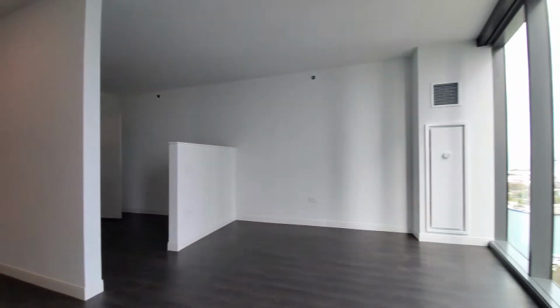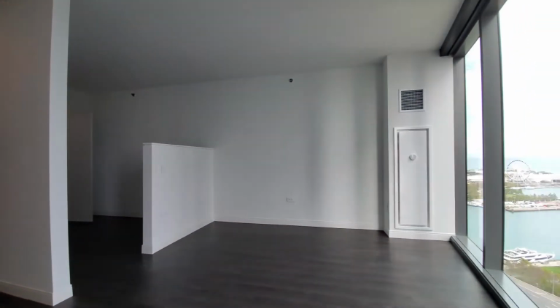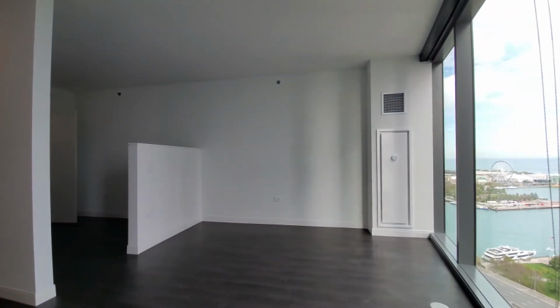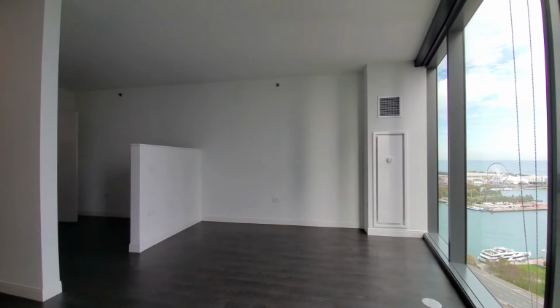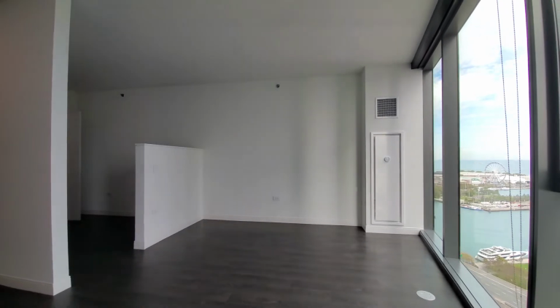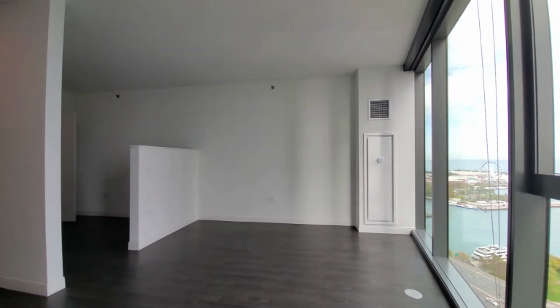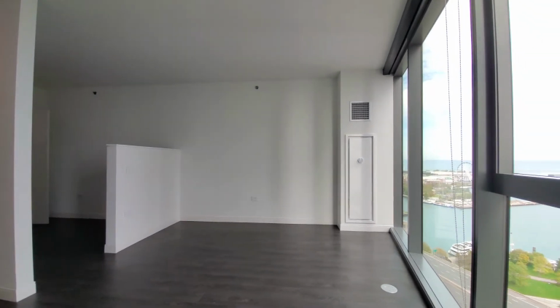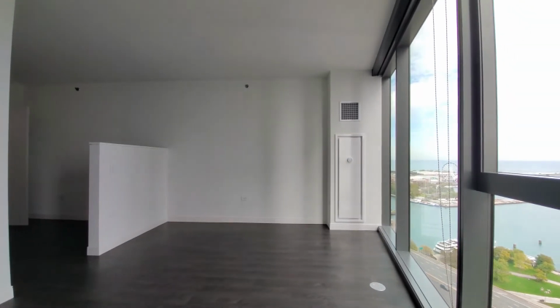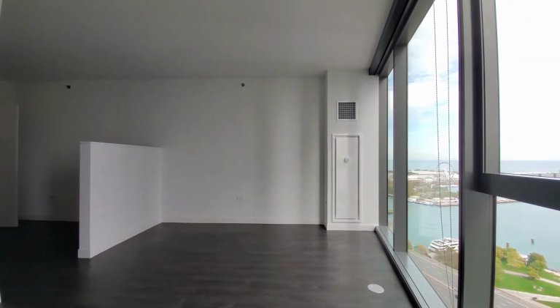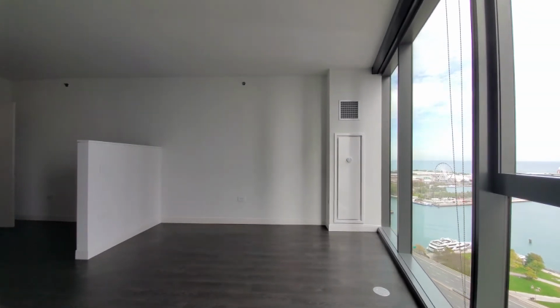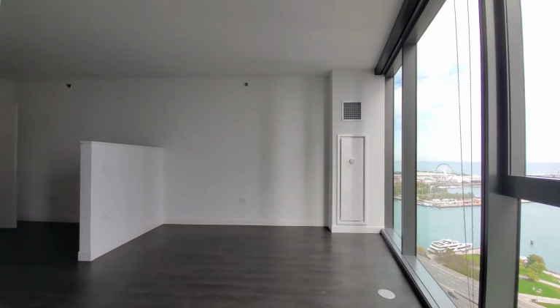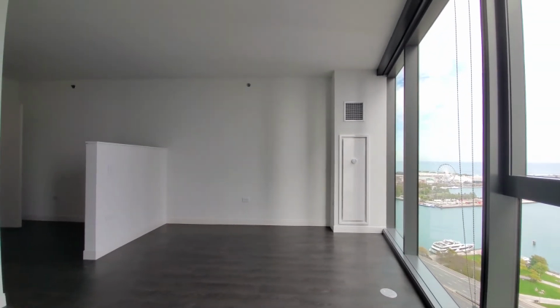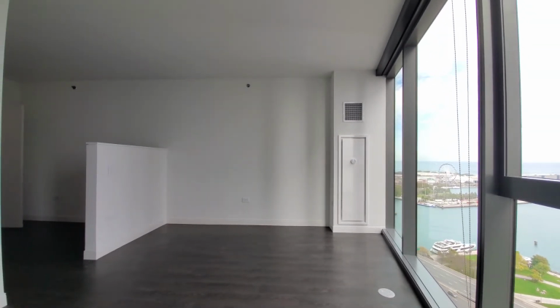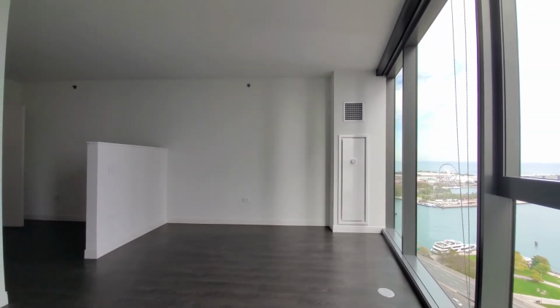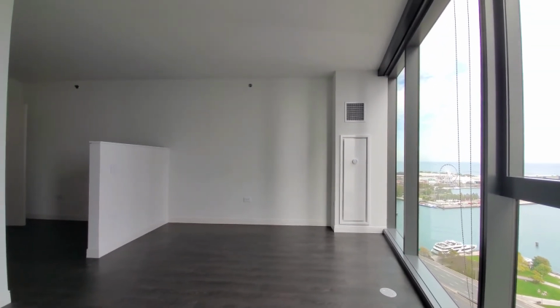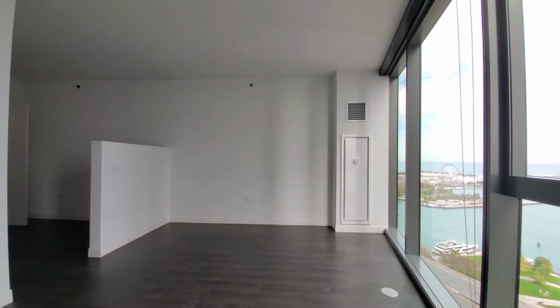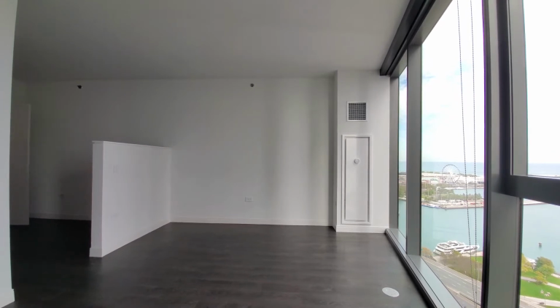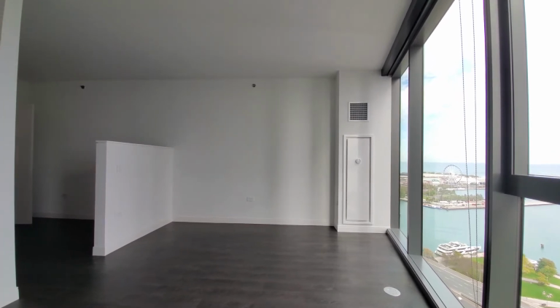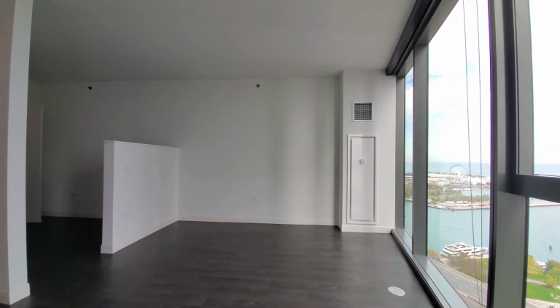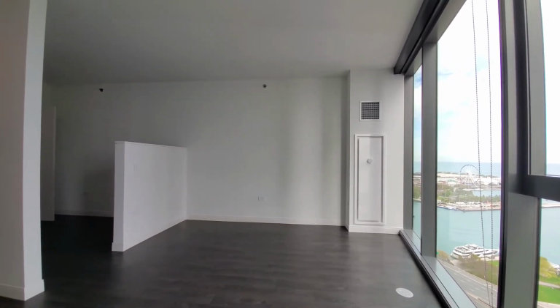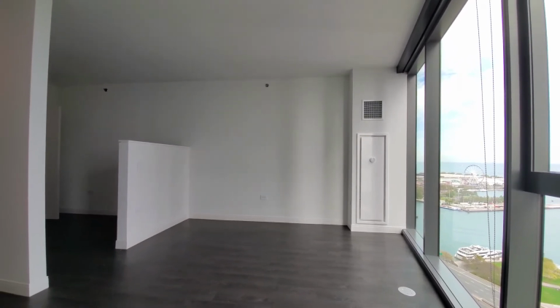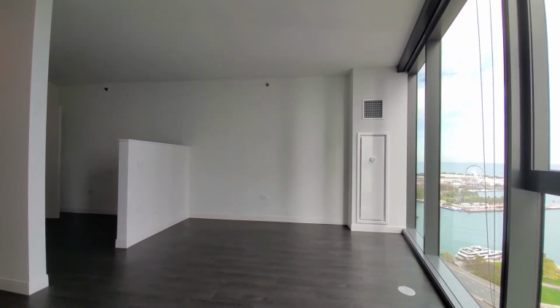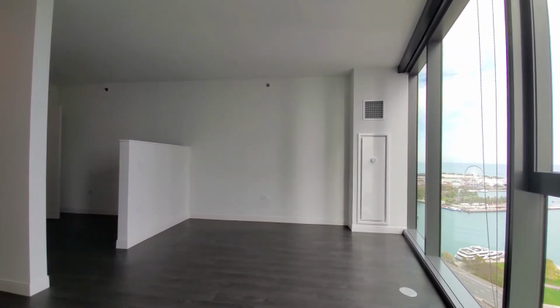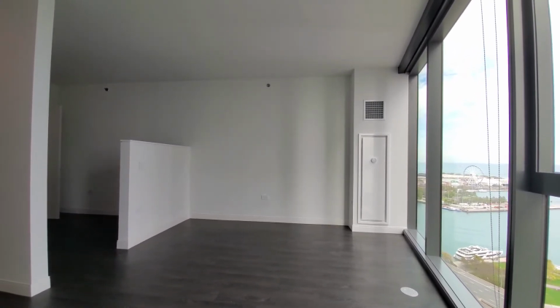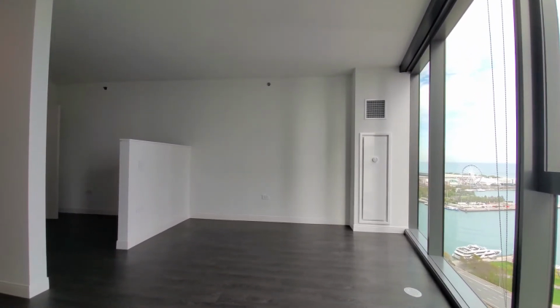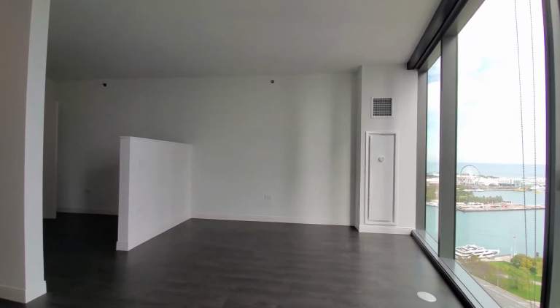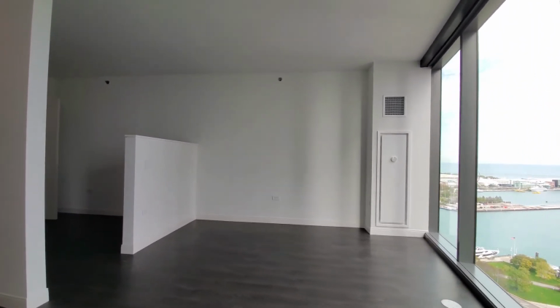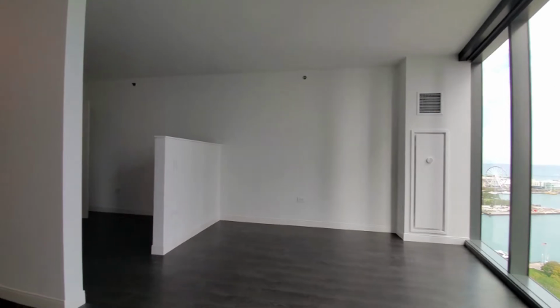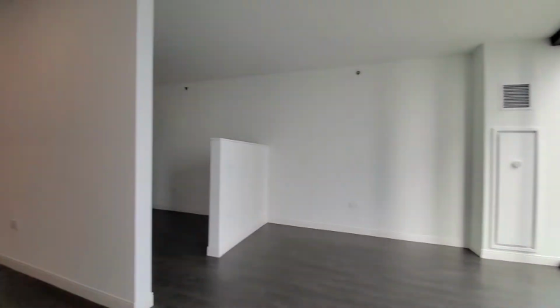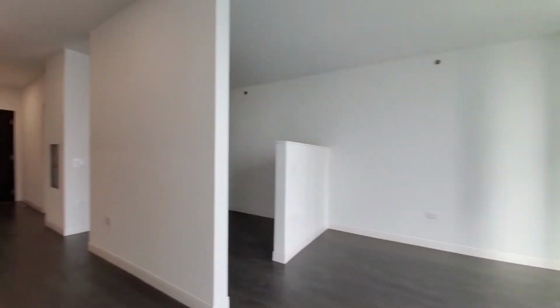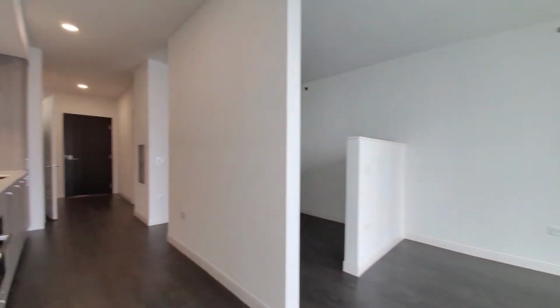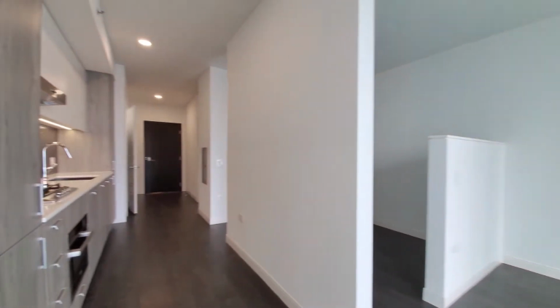There's a wide living and dining area with plenty of space for your furniture layout, dining table, and home office desk.